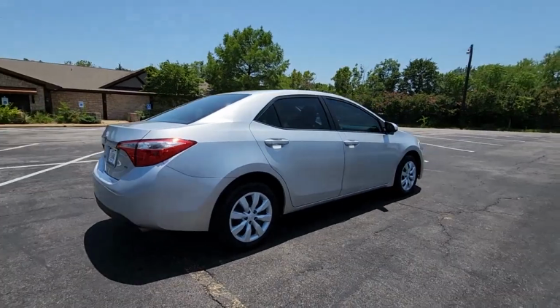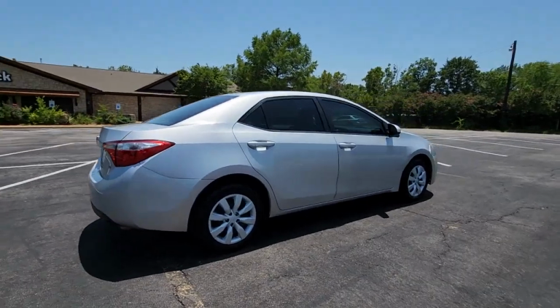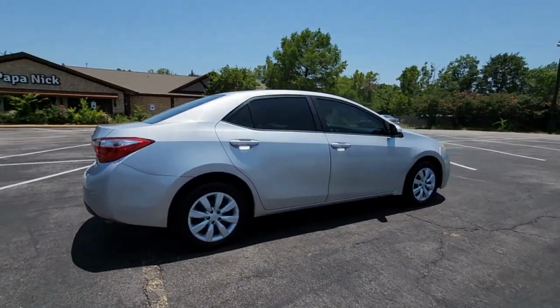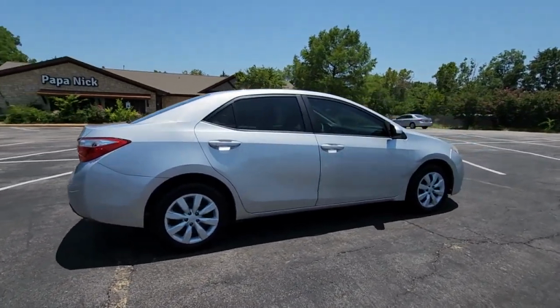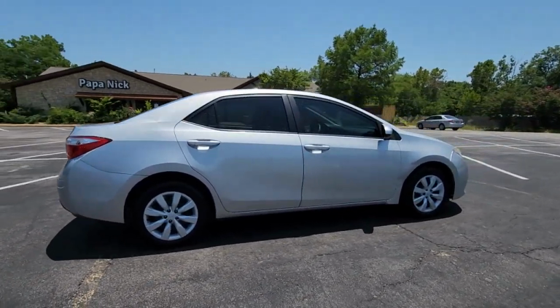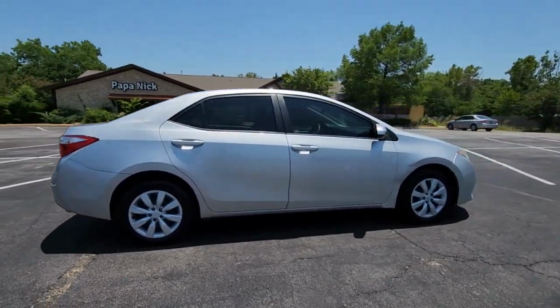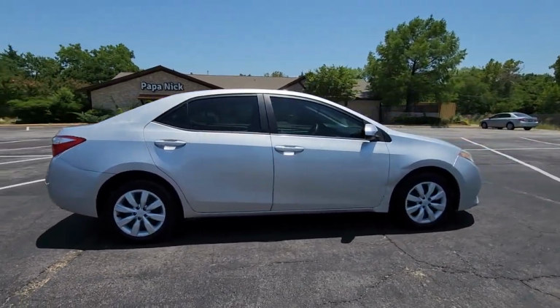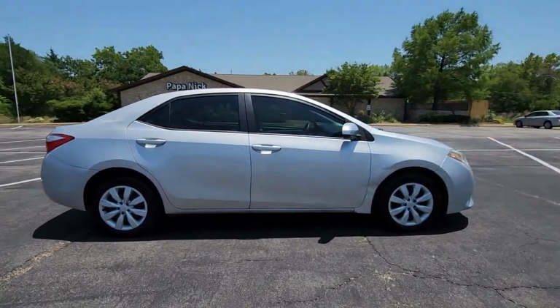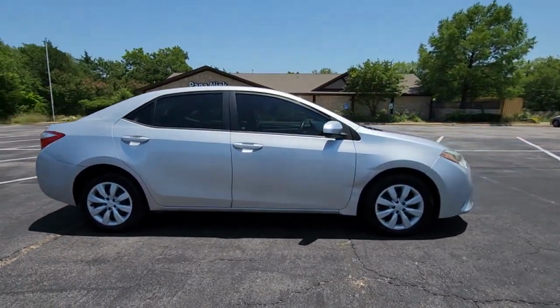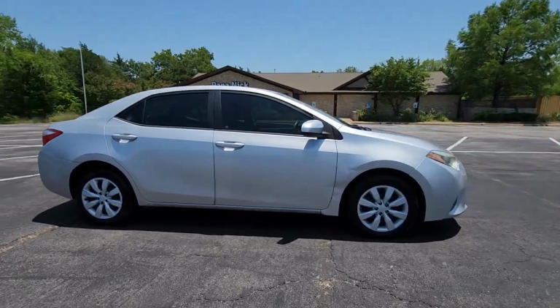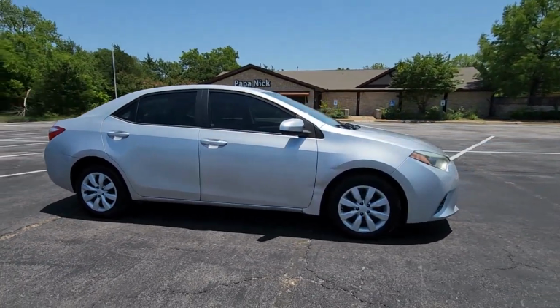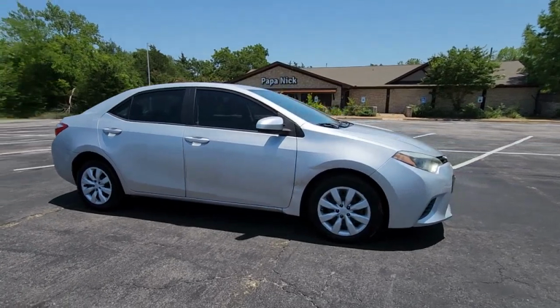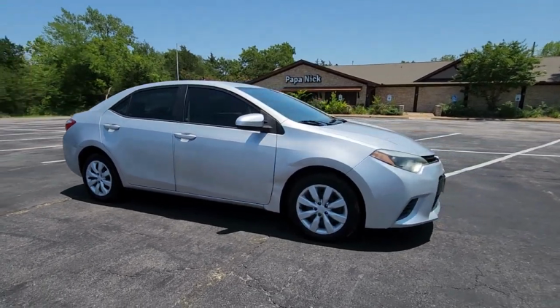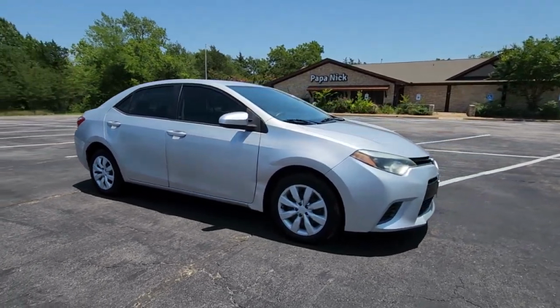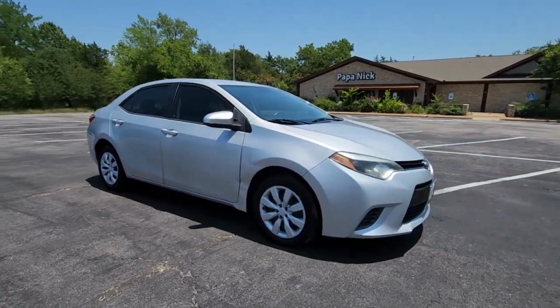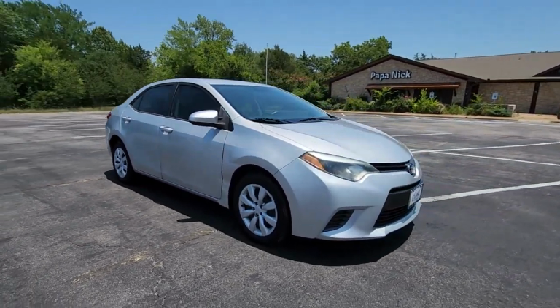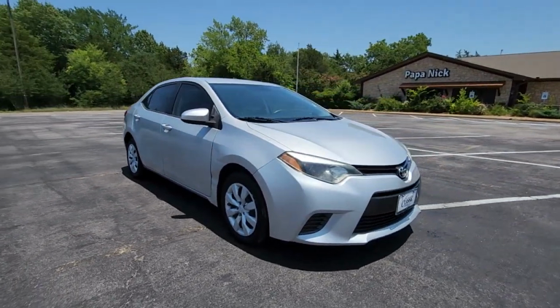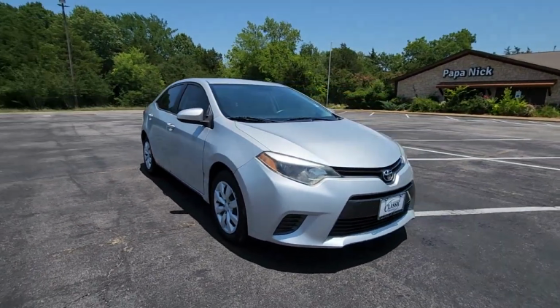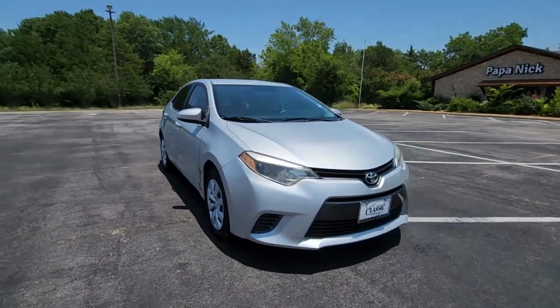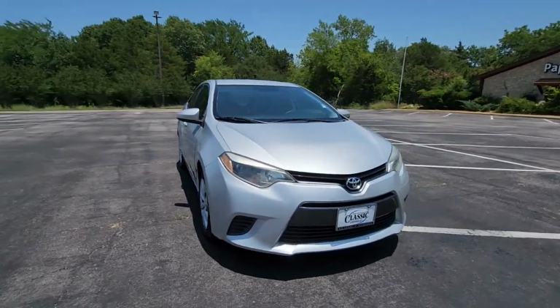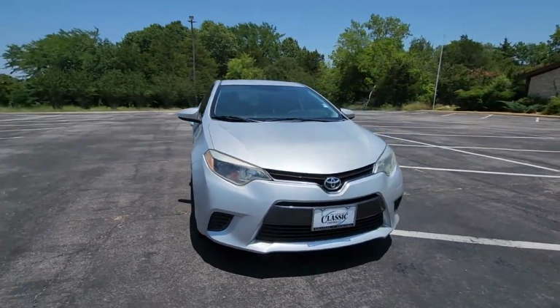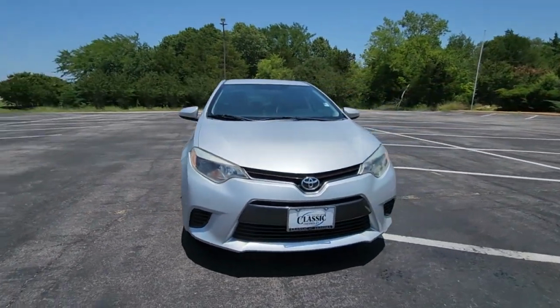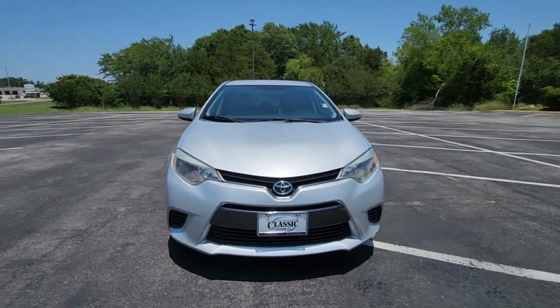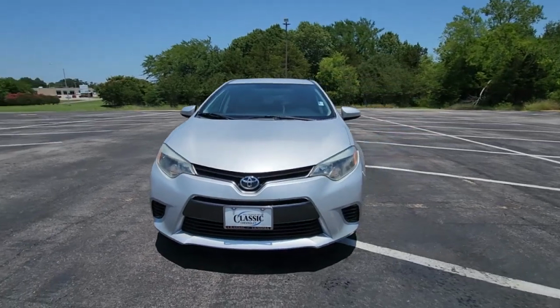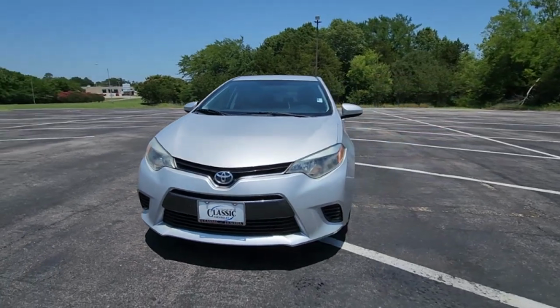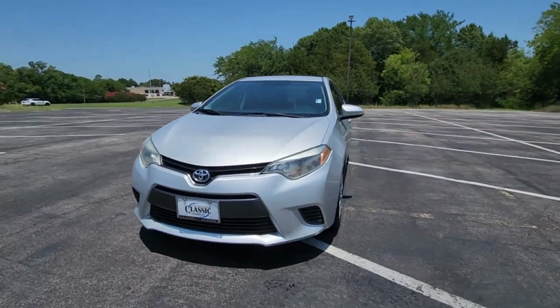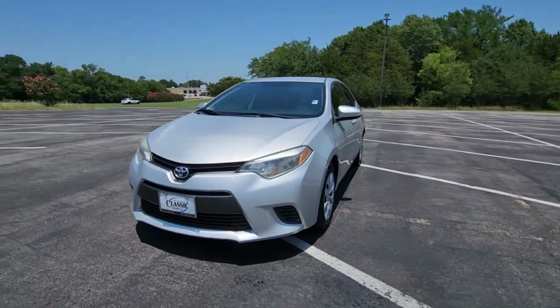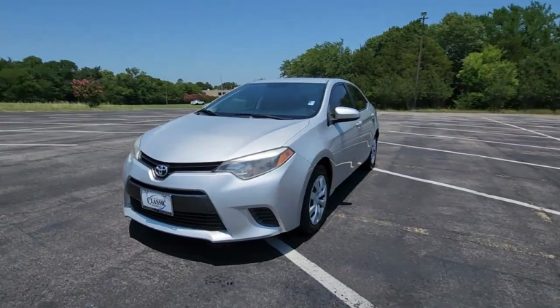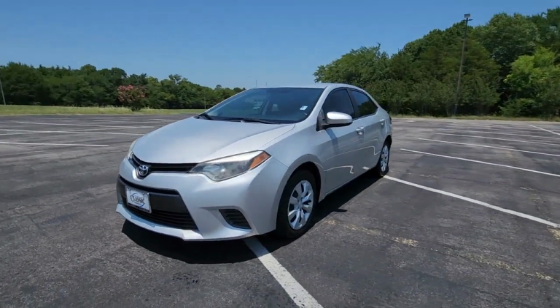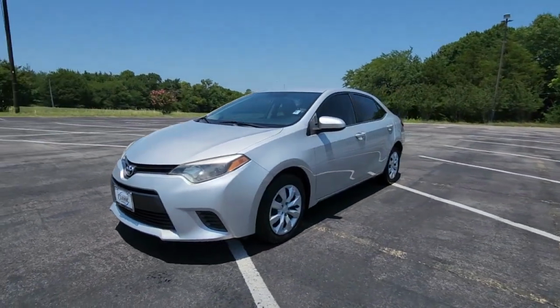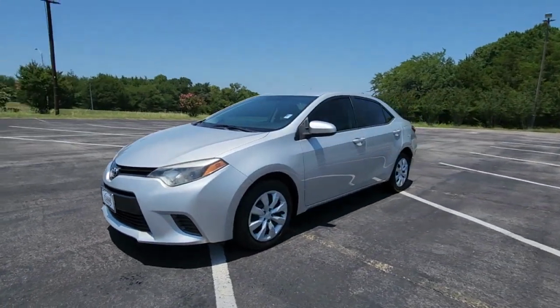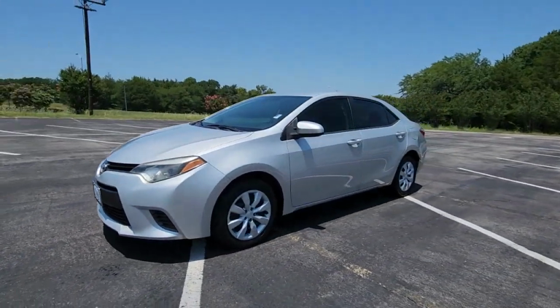This iconic Toyota Corolla prioritizes safety, reliability, and efficiency while also delivering striking looks. Its aggressive, attention-grabbing stance hints at the spirited driving experience this affordable compact sedan has in store.